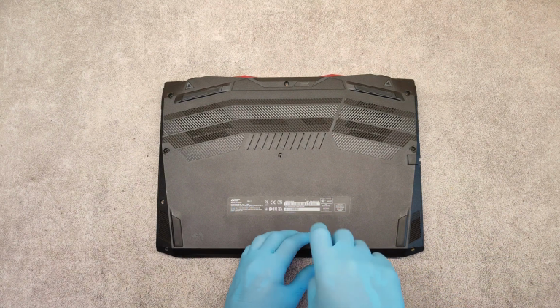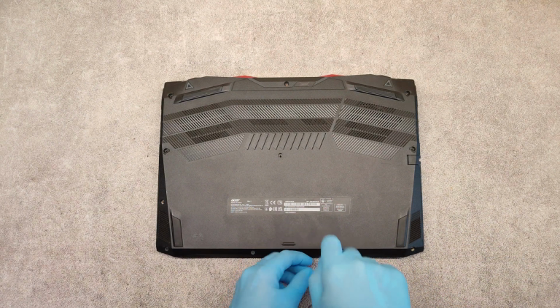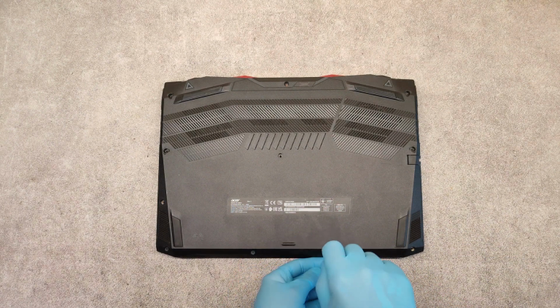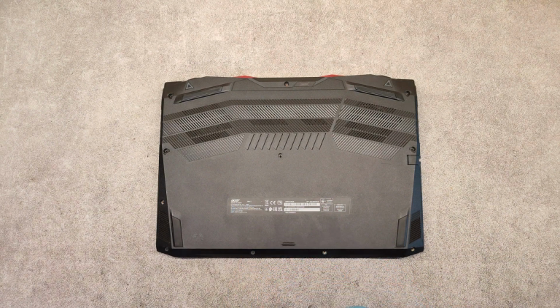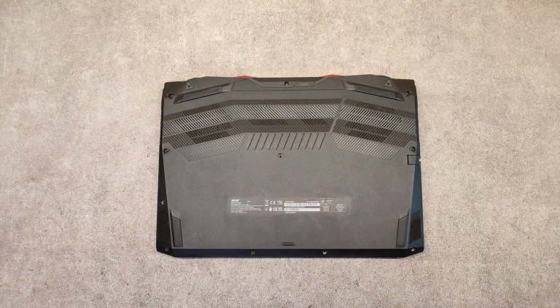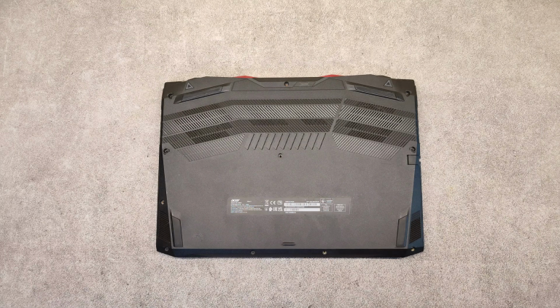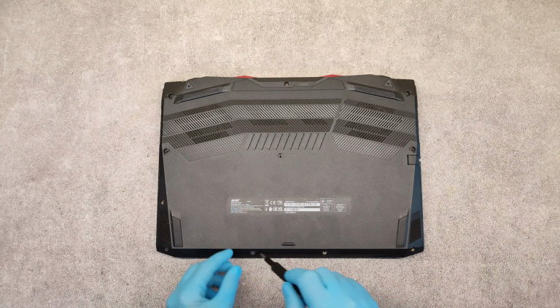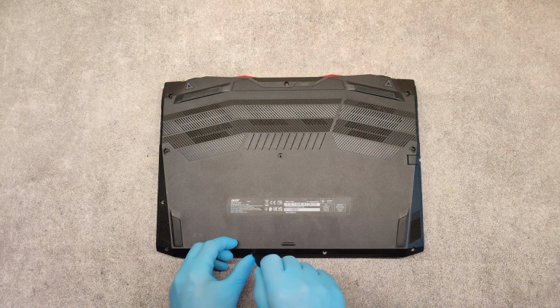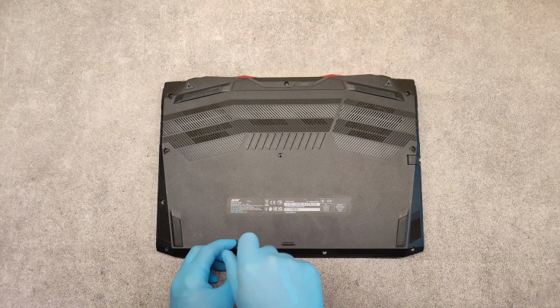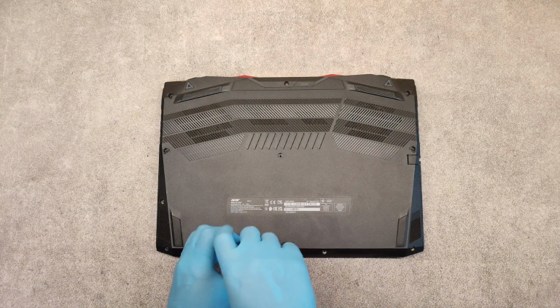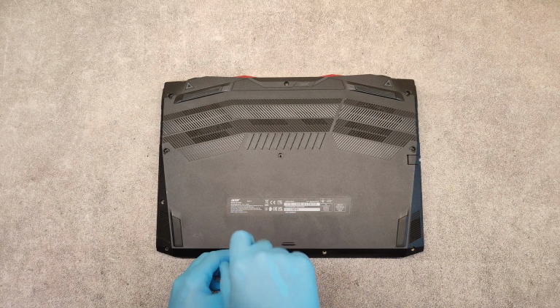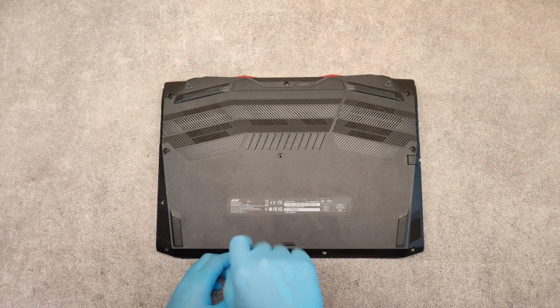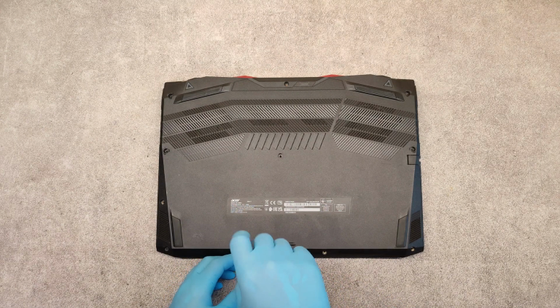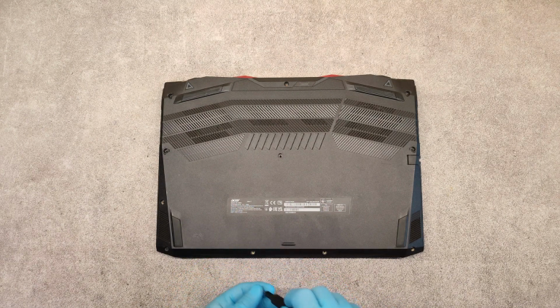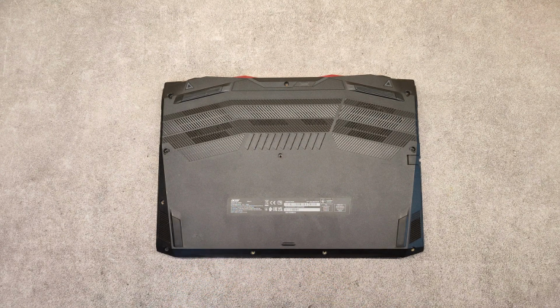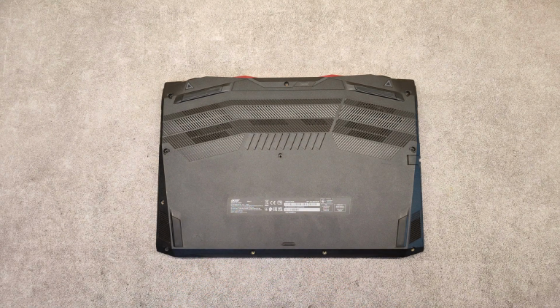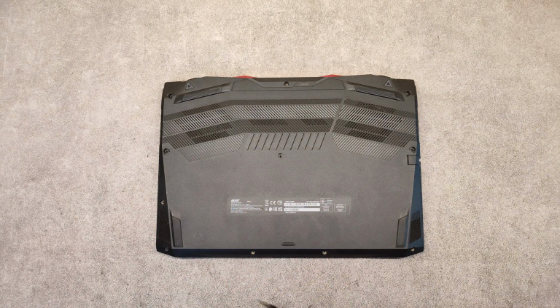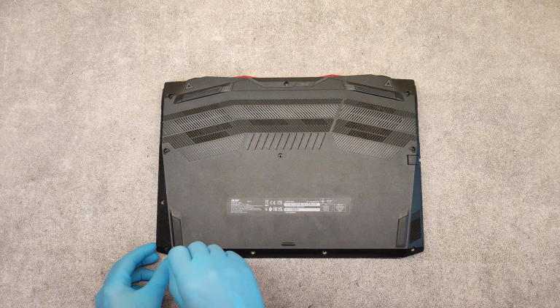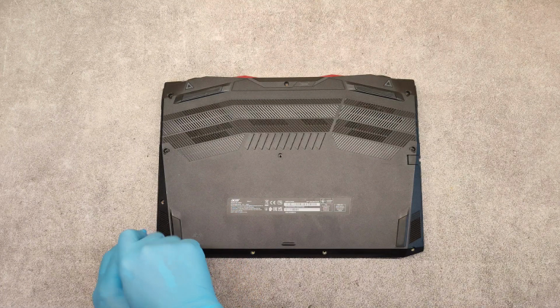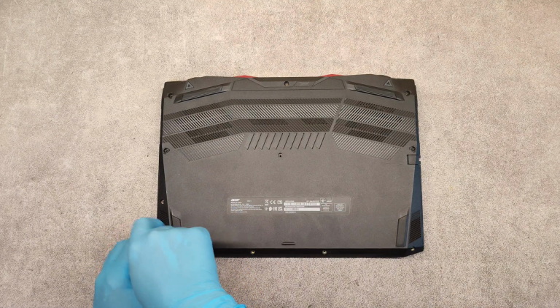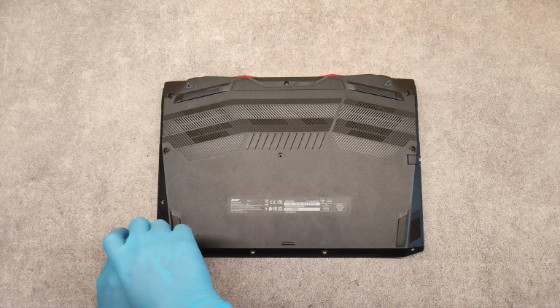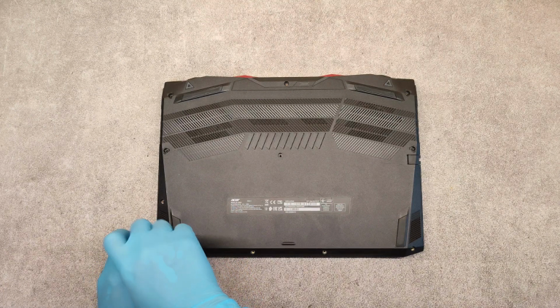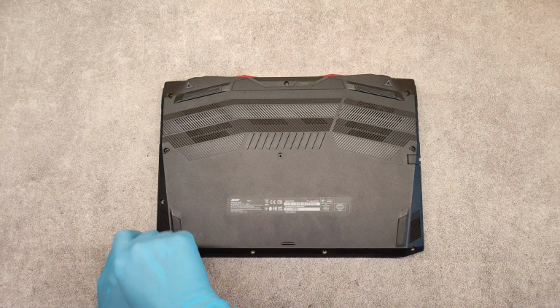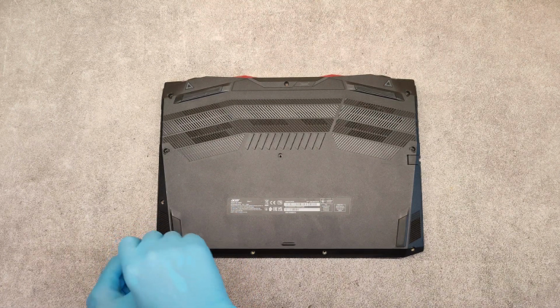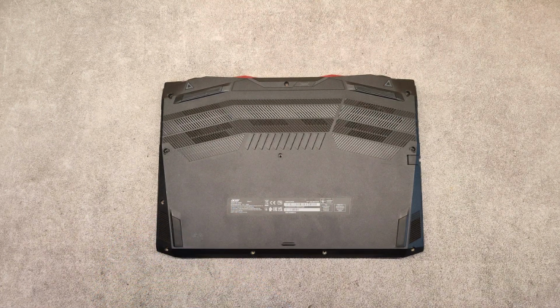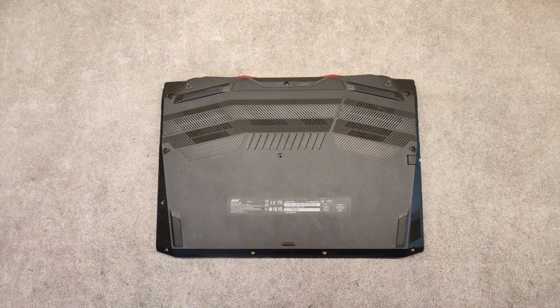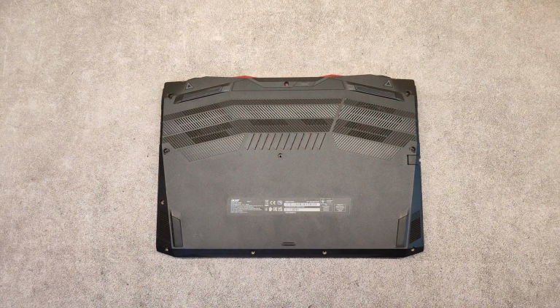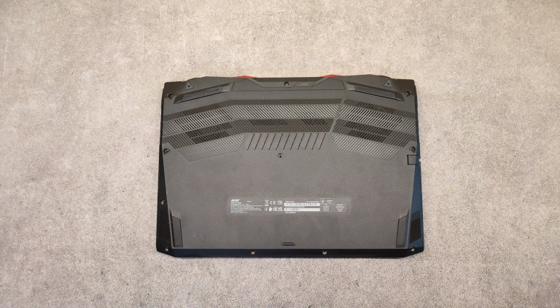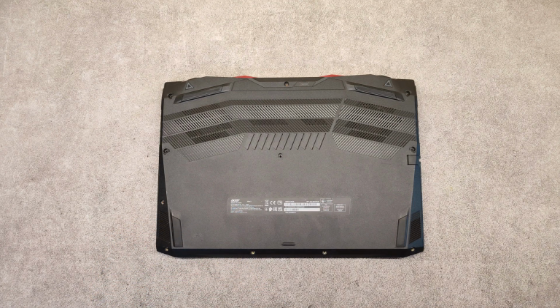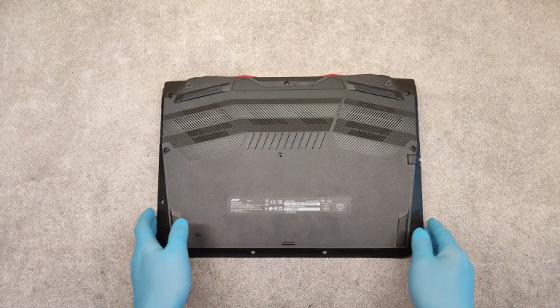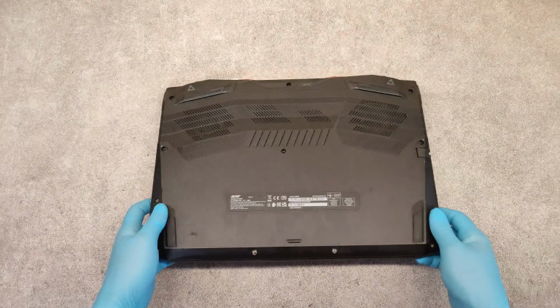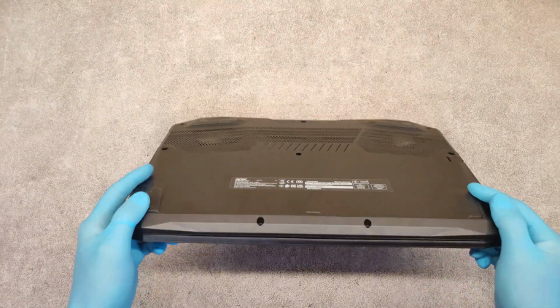In this video I will show you how to upgrade the laptop, how to add some memory, how to clean the CPU fans, how to replace the thermal paste, and so on.